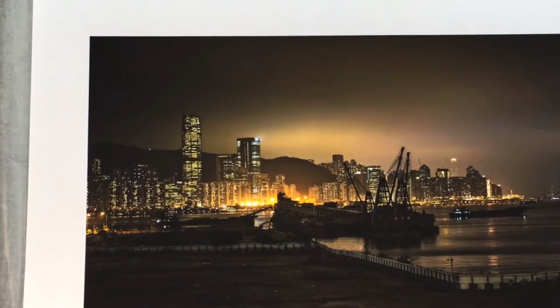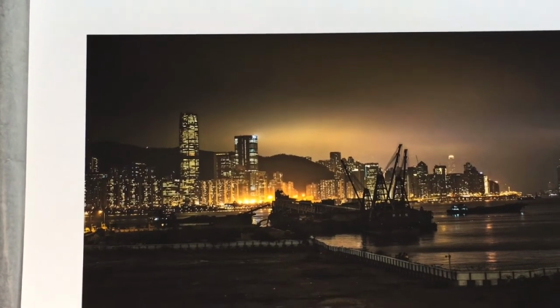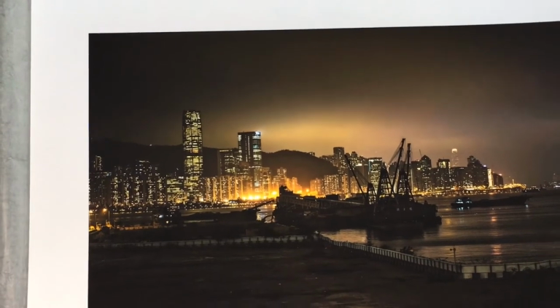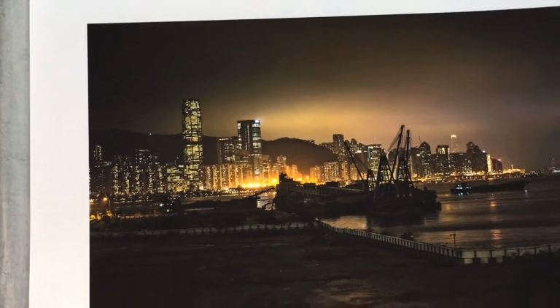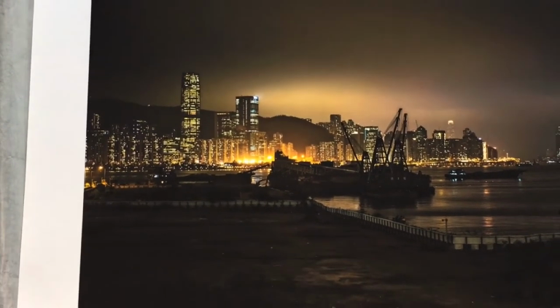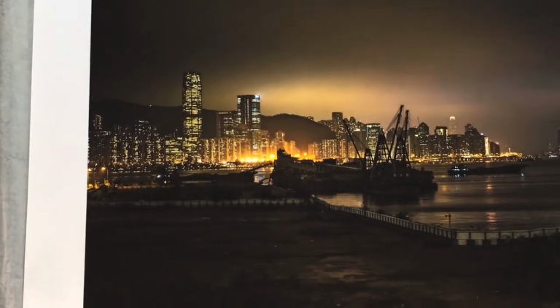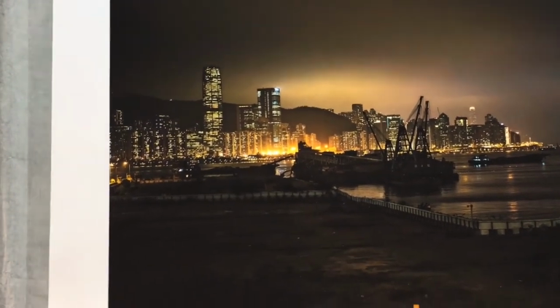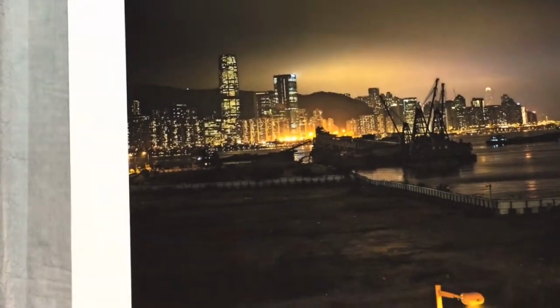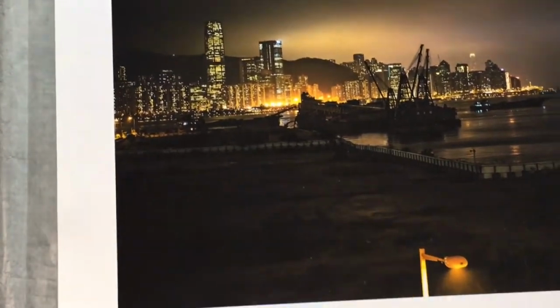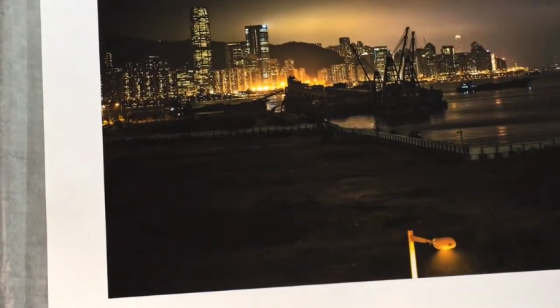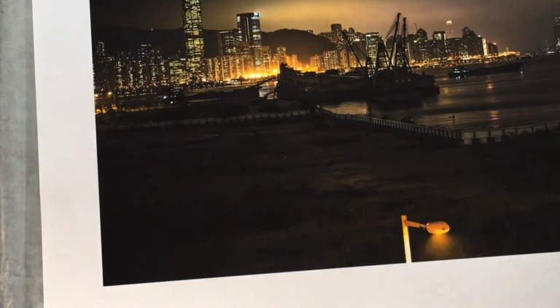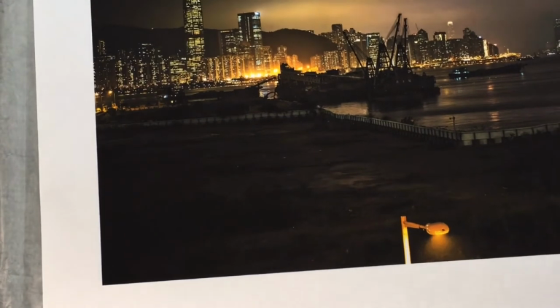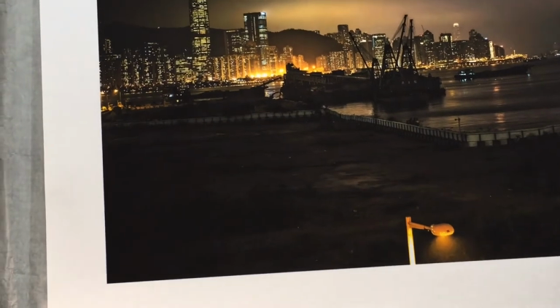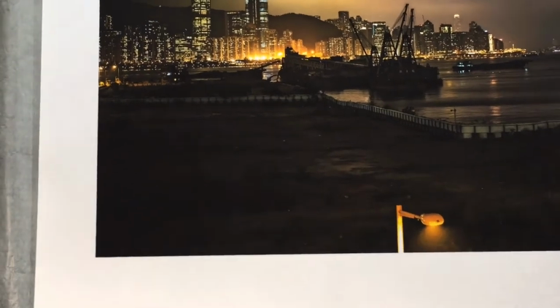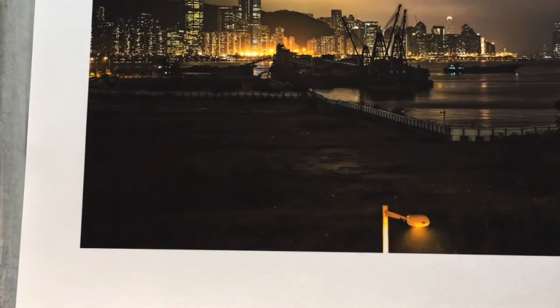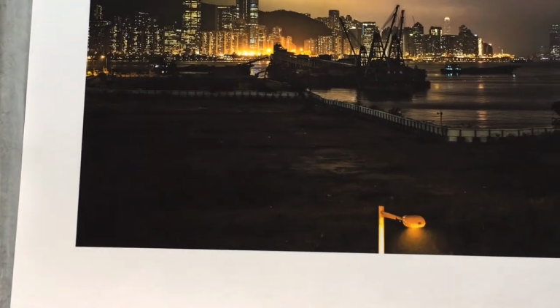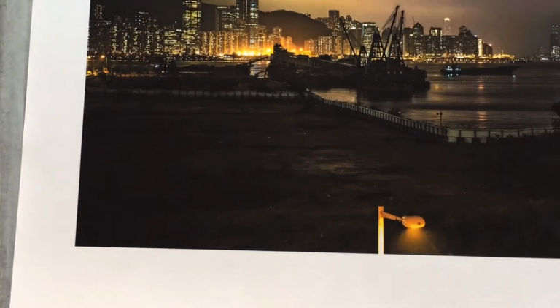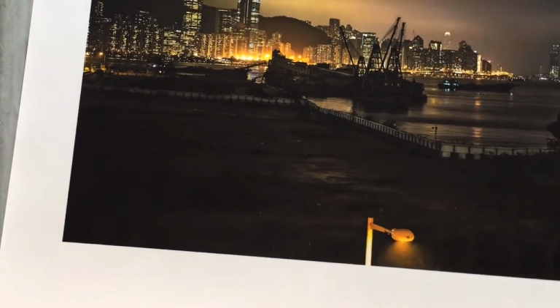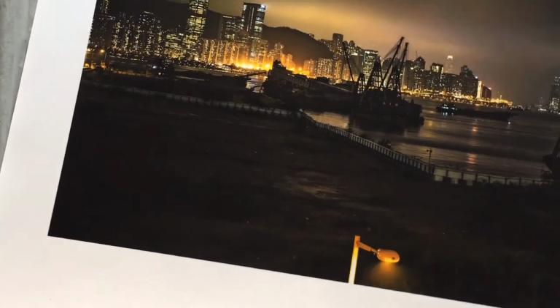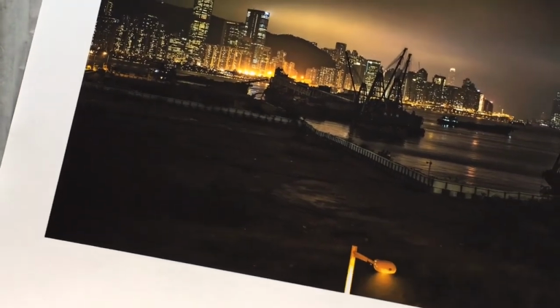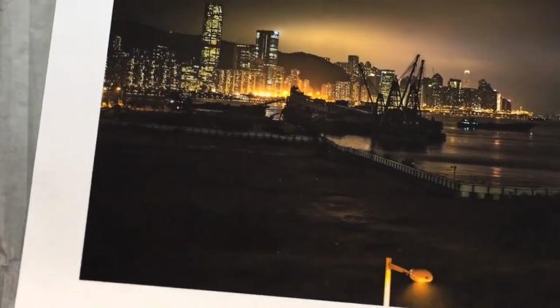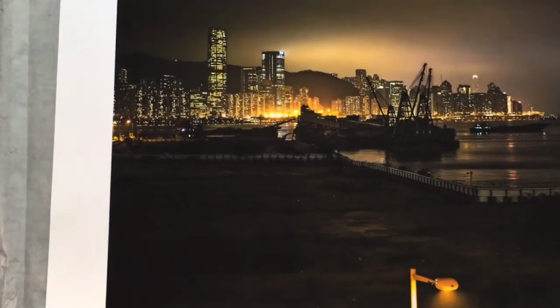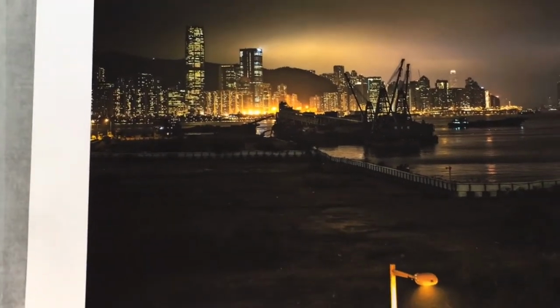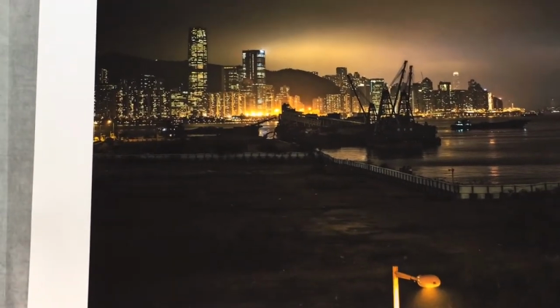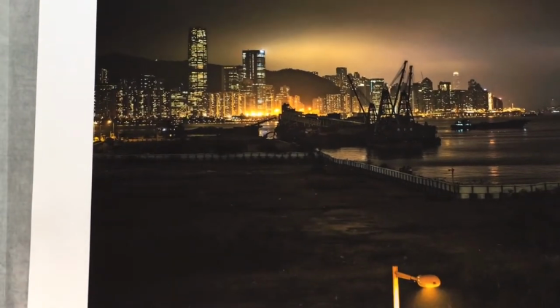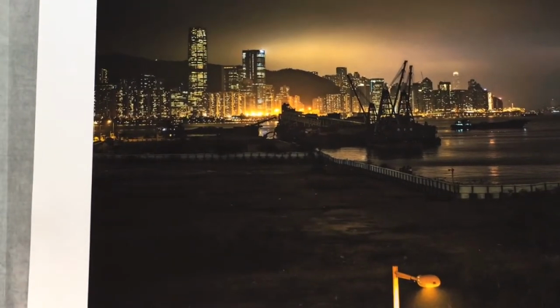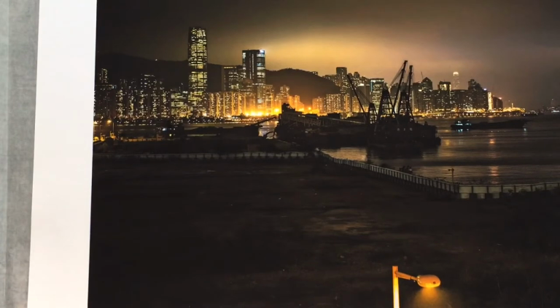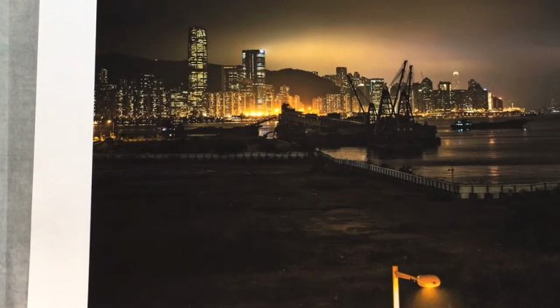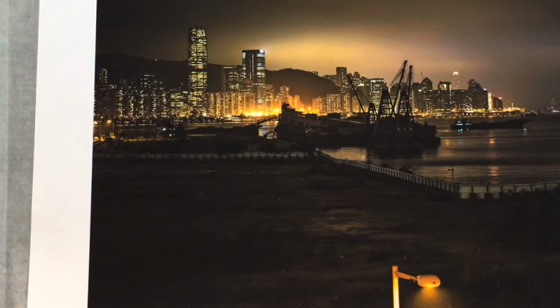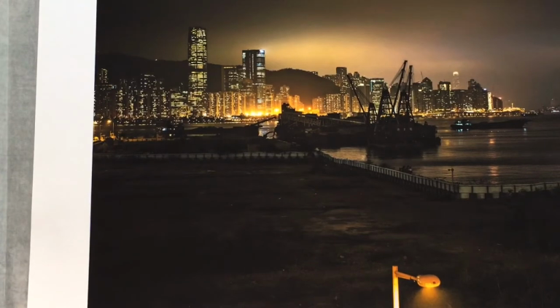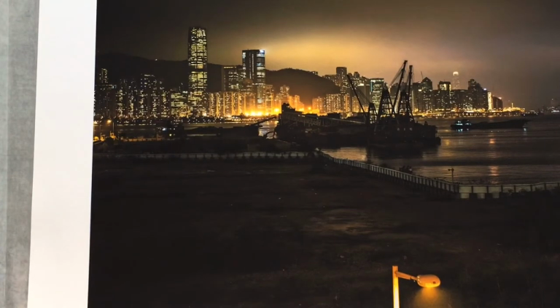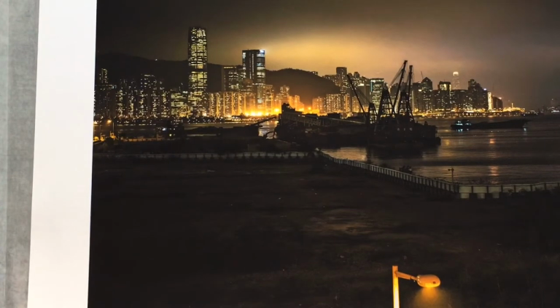Used by the most discerning photographers worldwide, it is considered one of the best archival papers in the world, available for artists to express their work without compromising on quality.